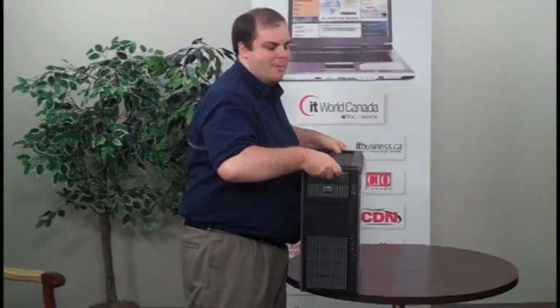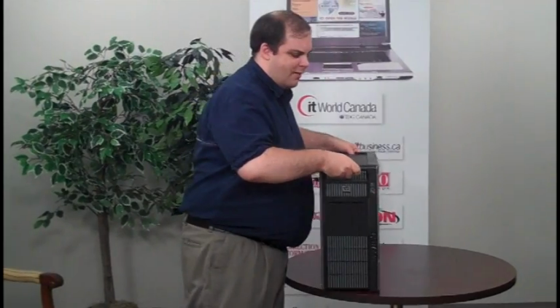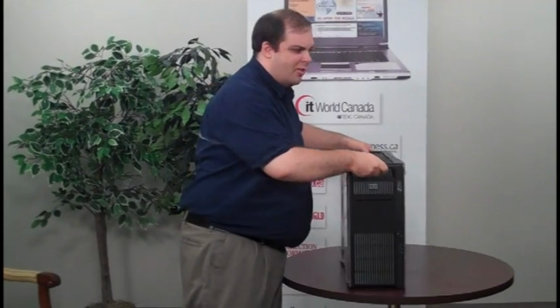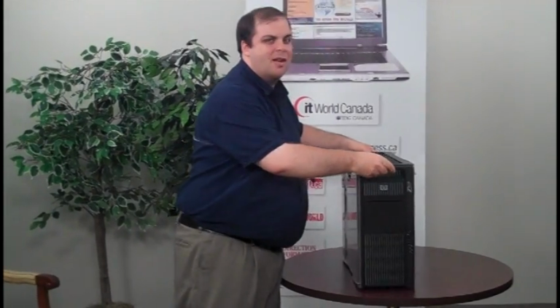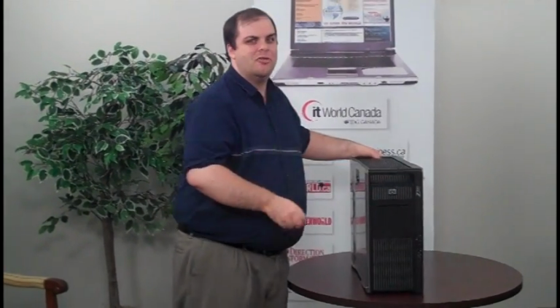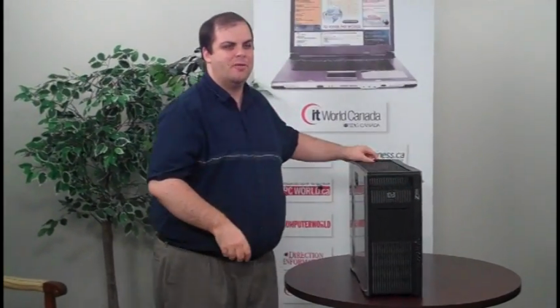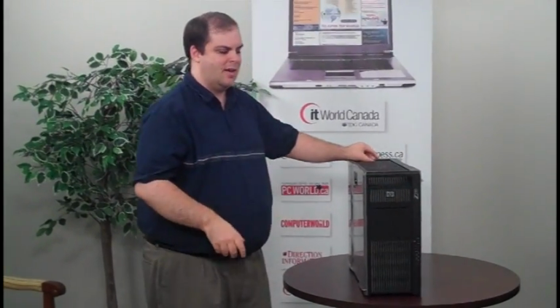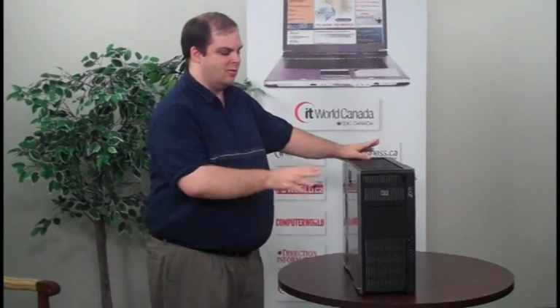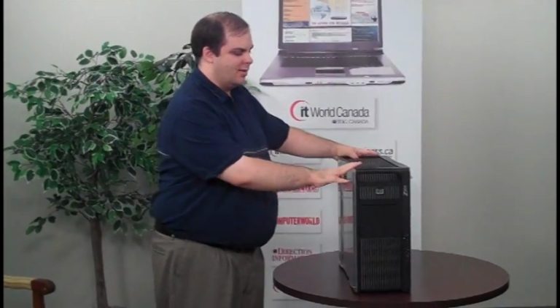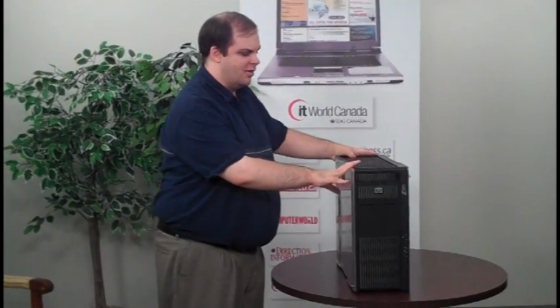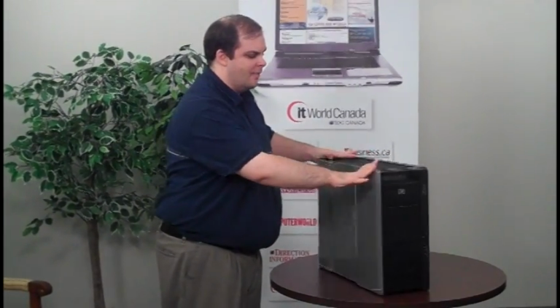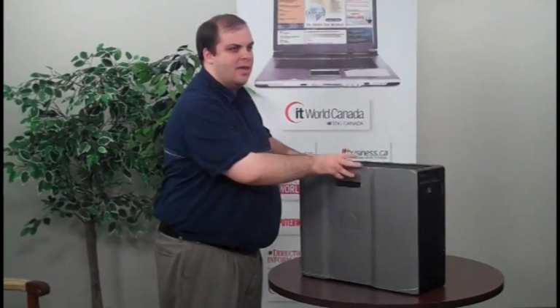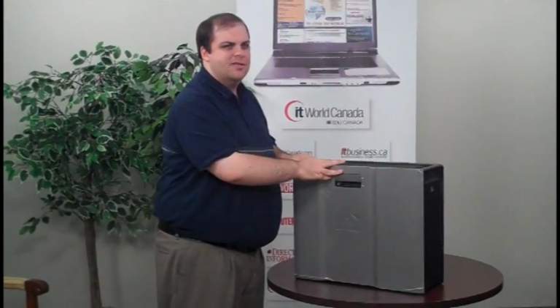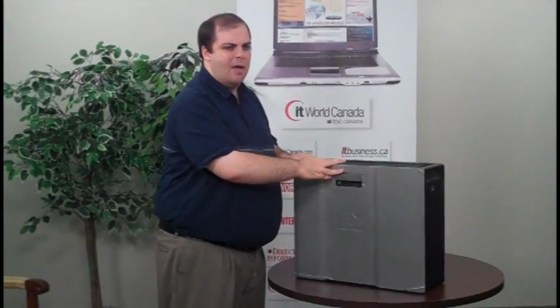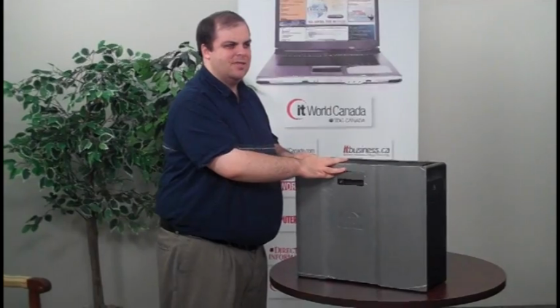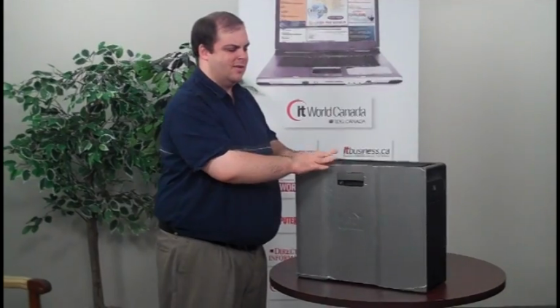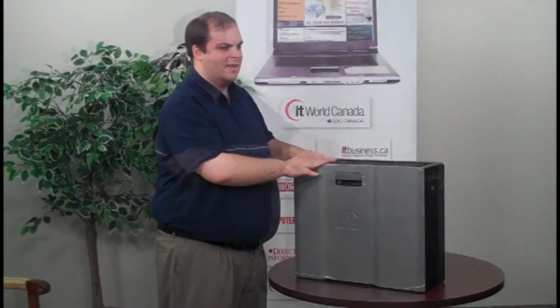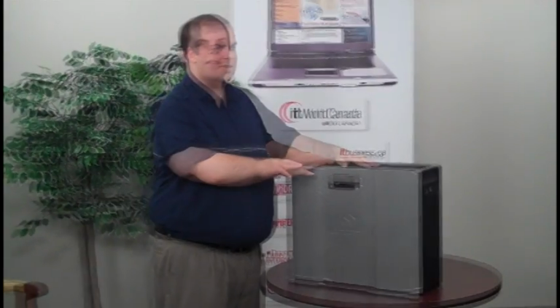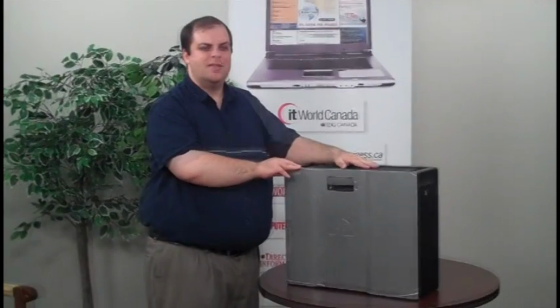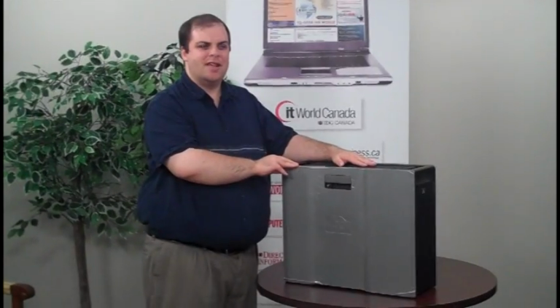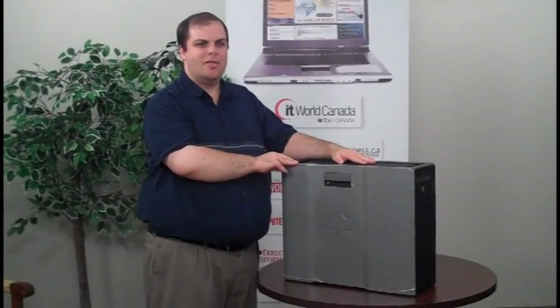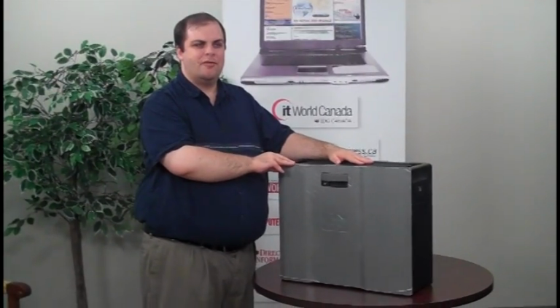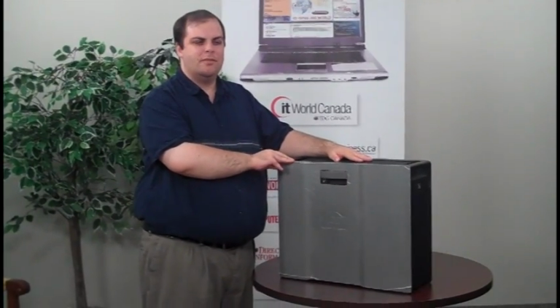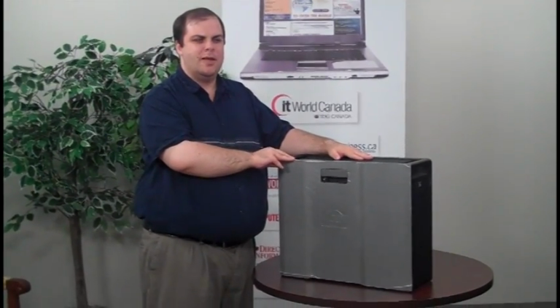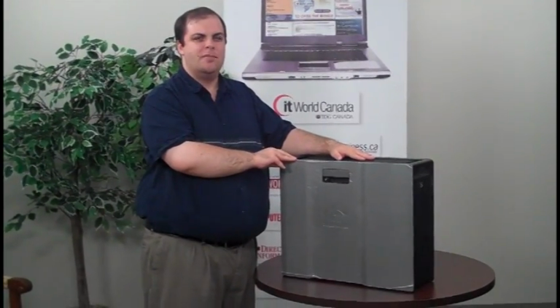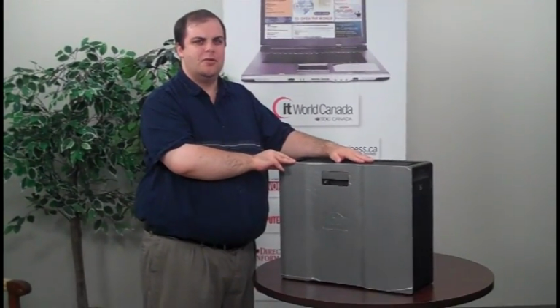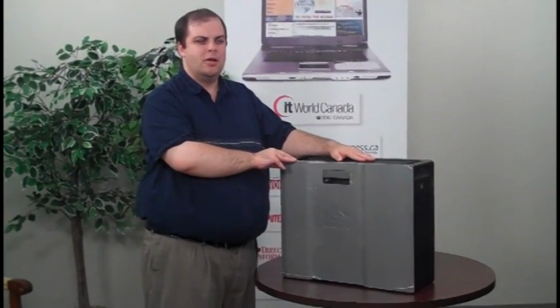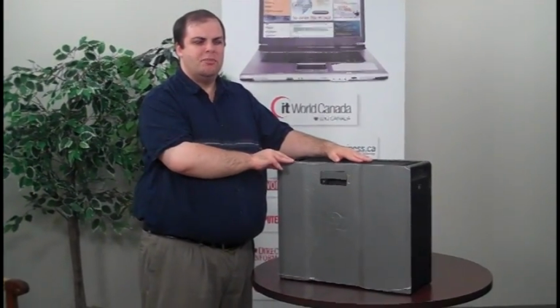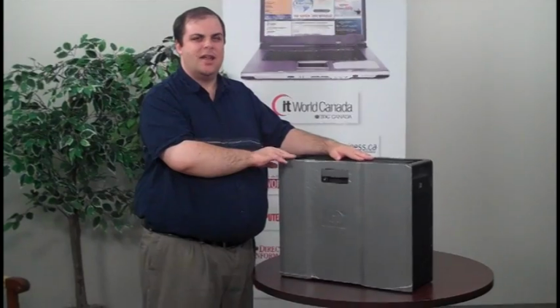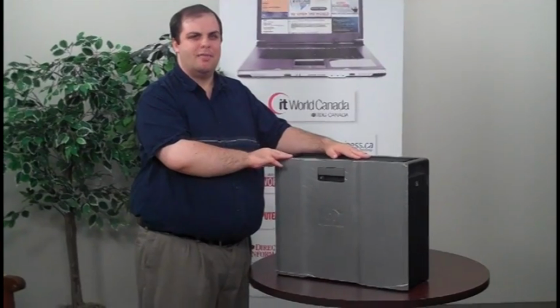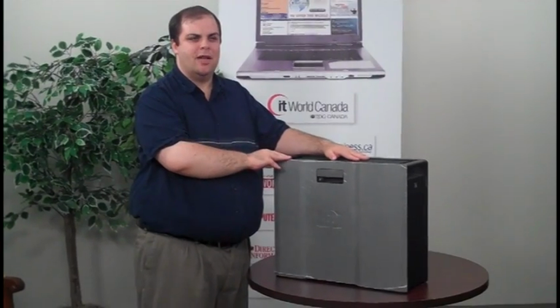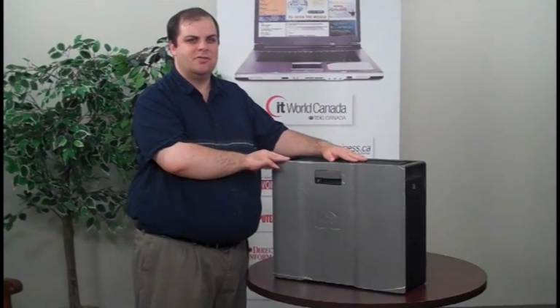But the big thing I wanted to show you about this new workstation is the inside. It's been designed with help from the BMW design lab in Los Angeles.